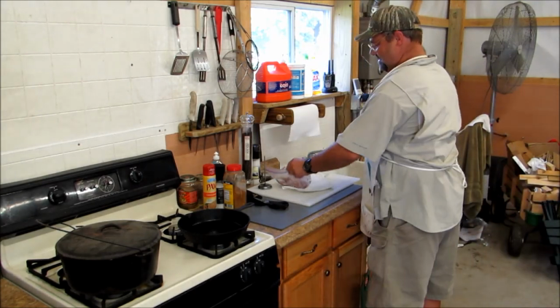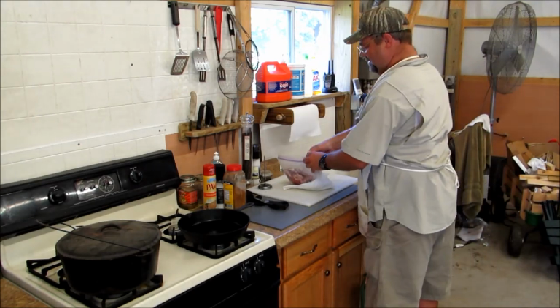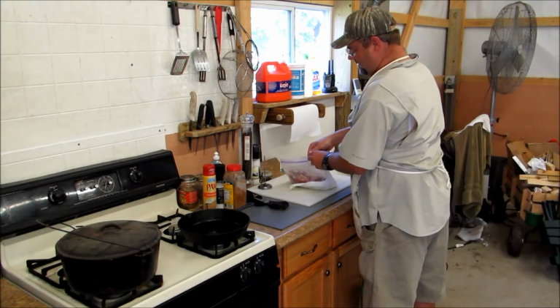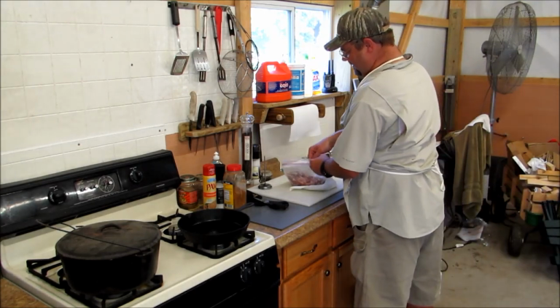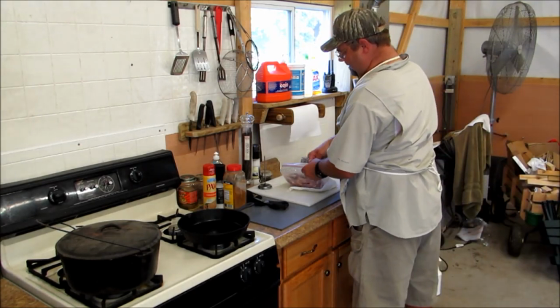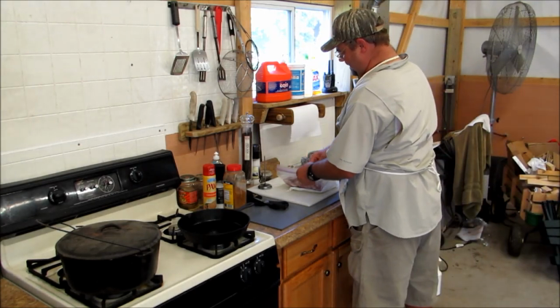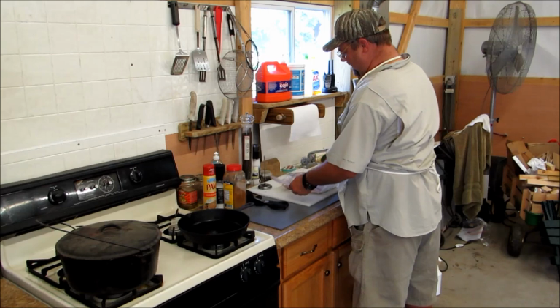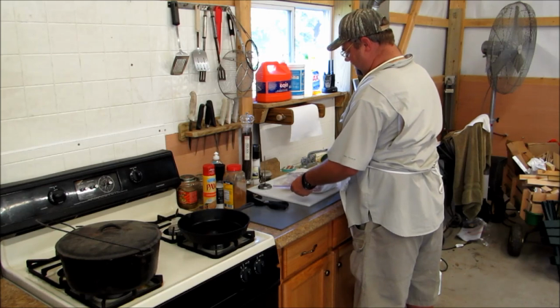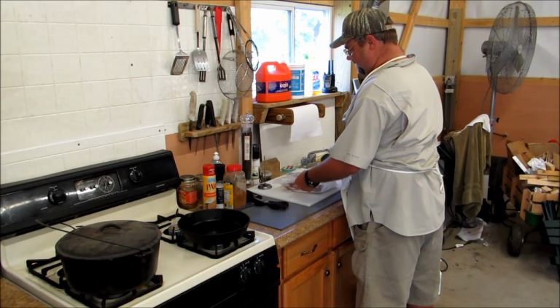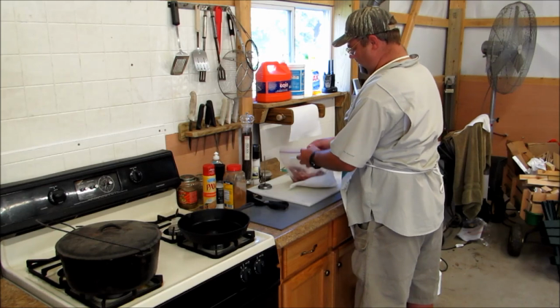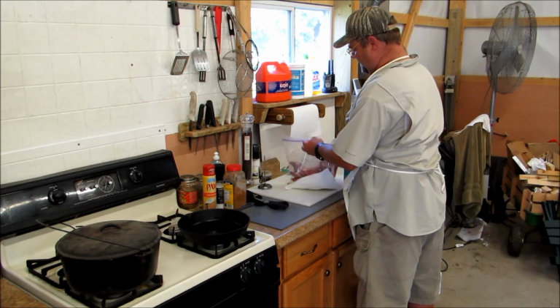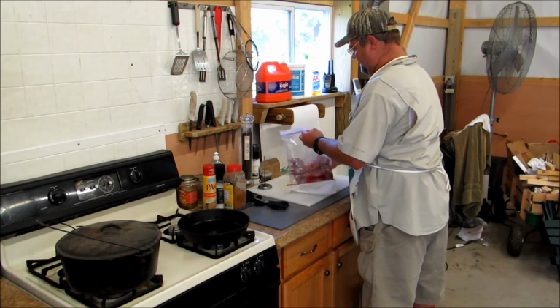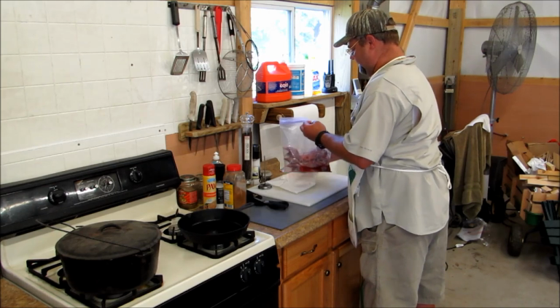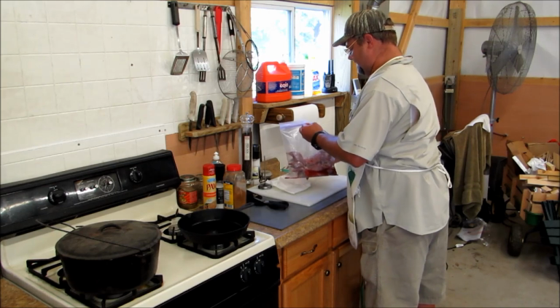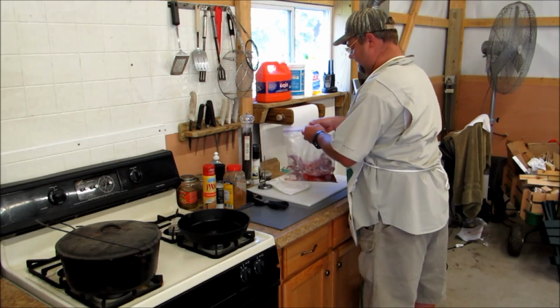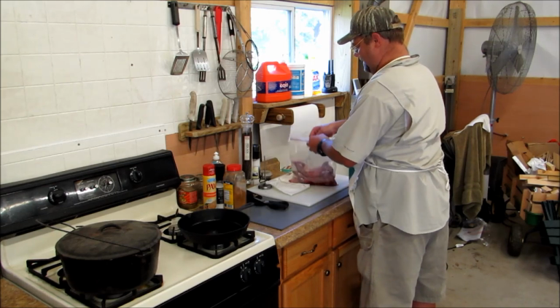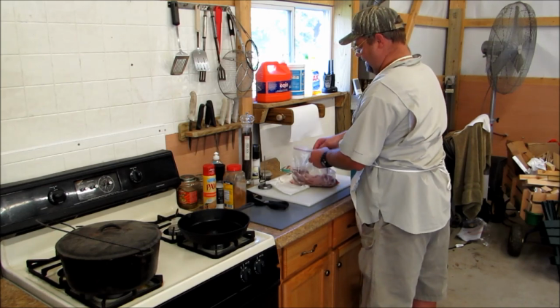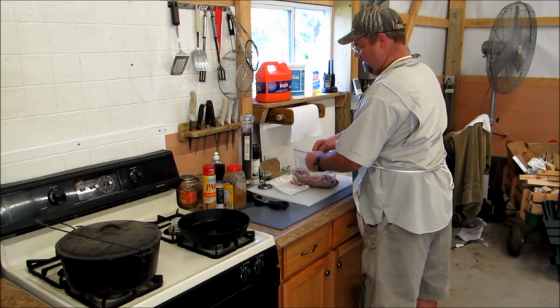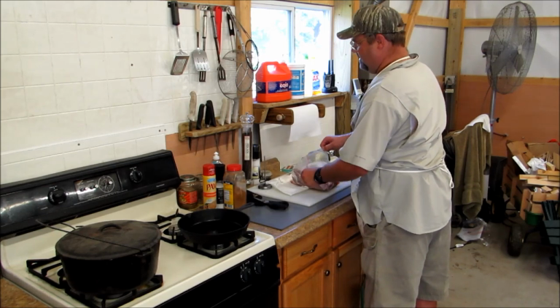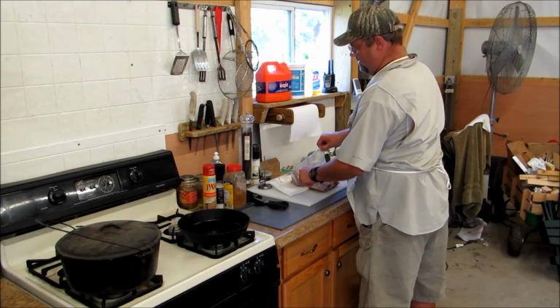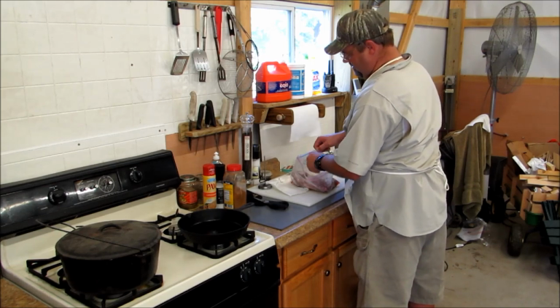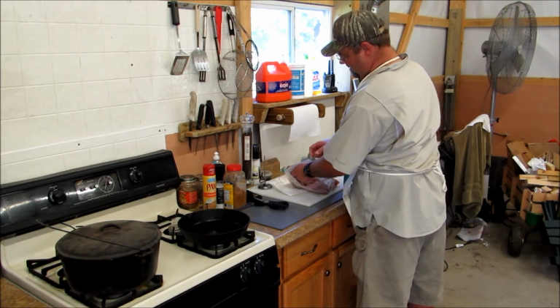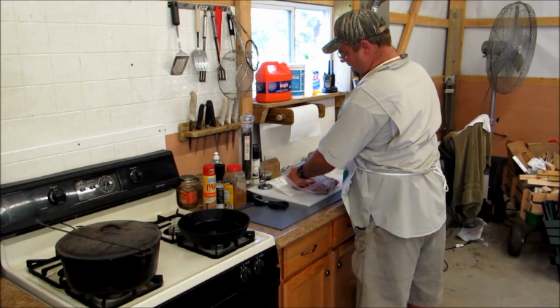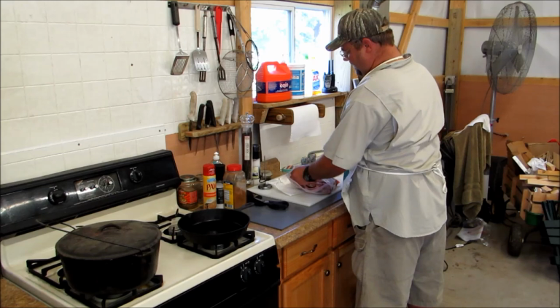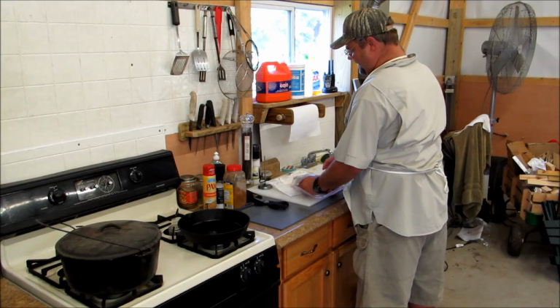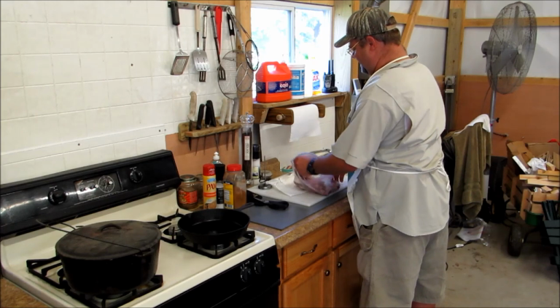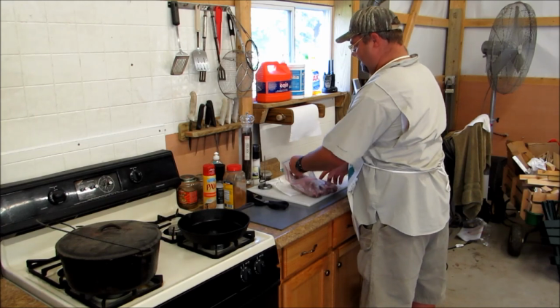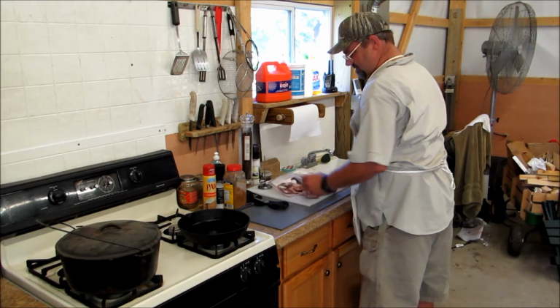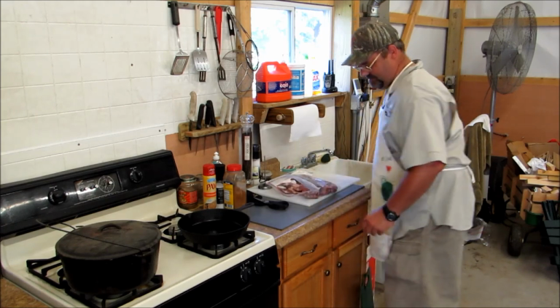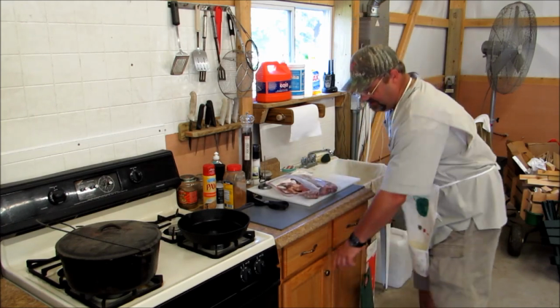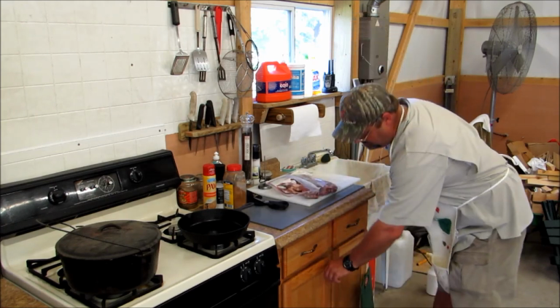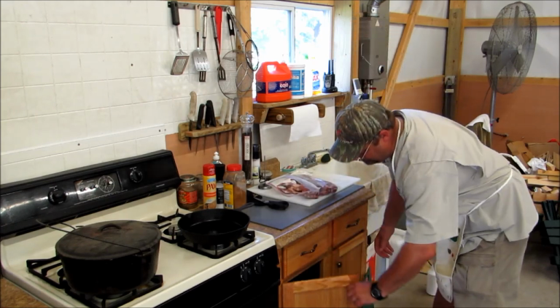I've got my squirrels right here. I've got three squirrels left for having dinner. I've already got my knife sharpened. I'll get my bowls up.